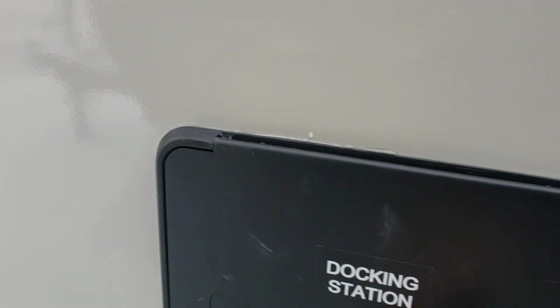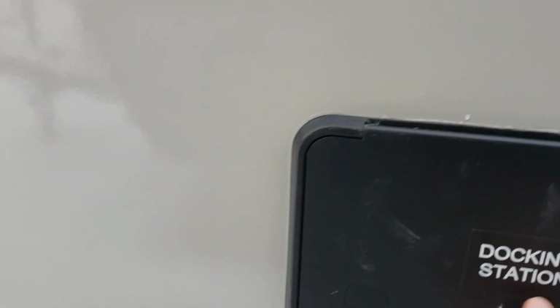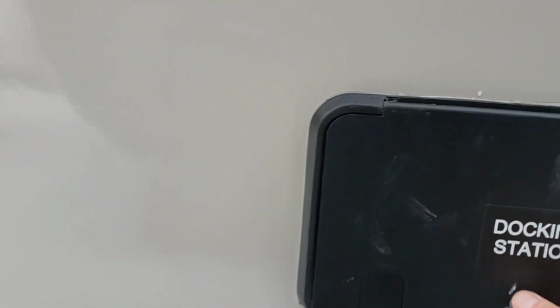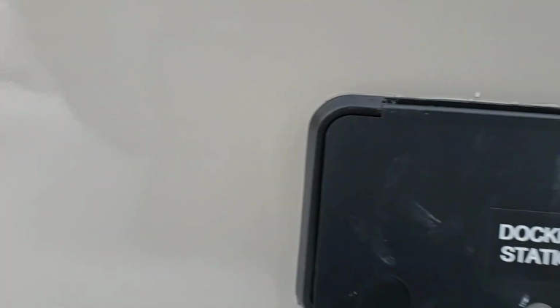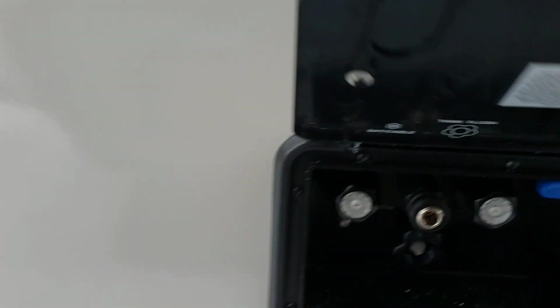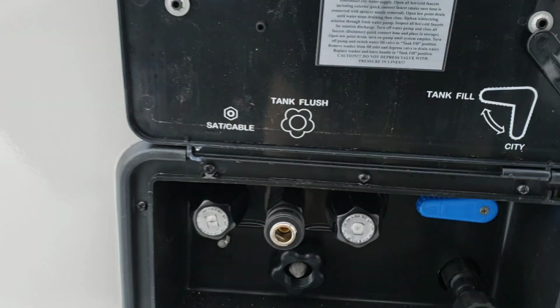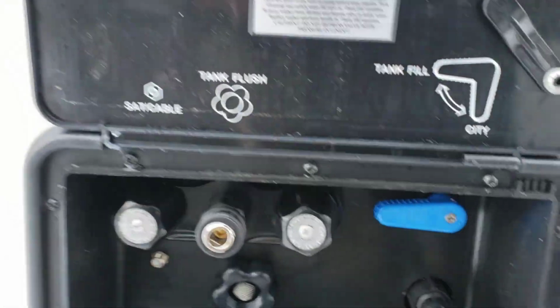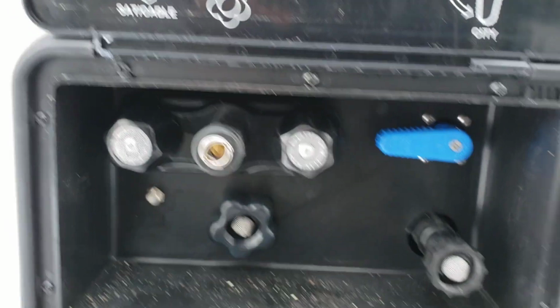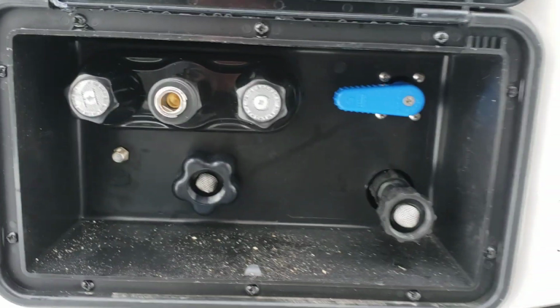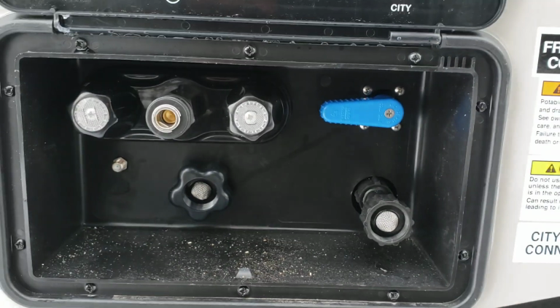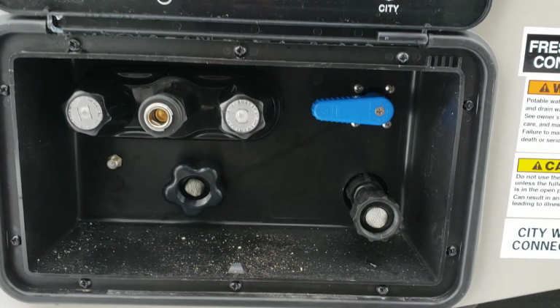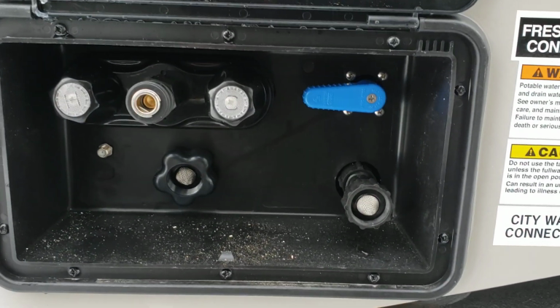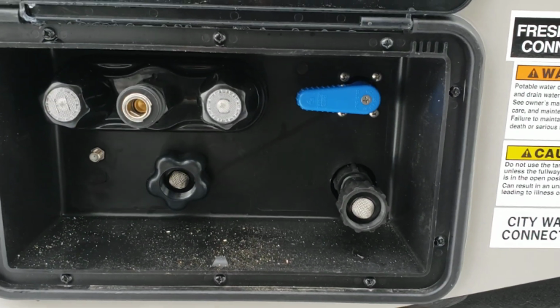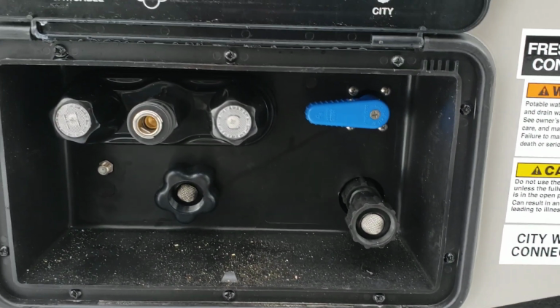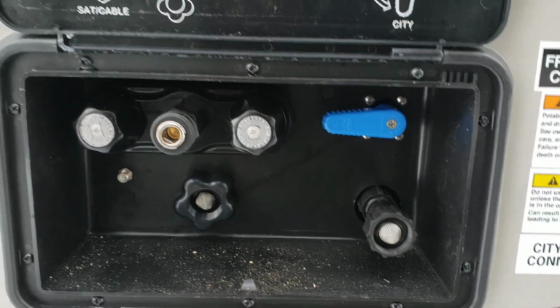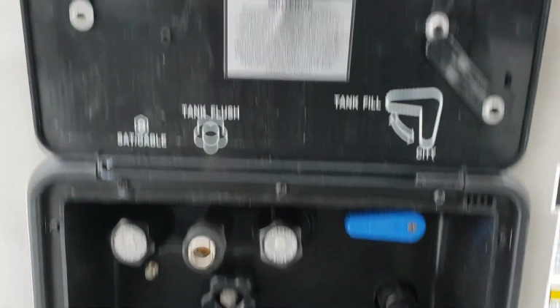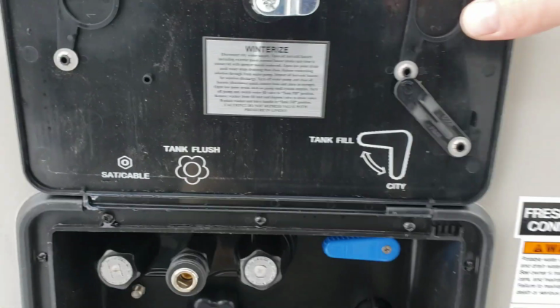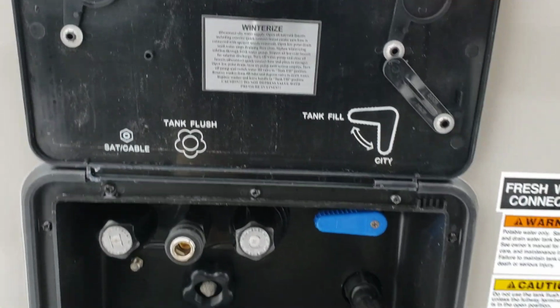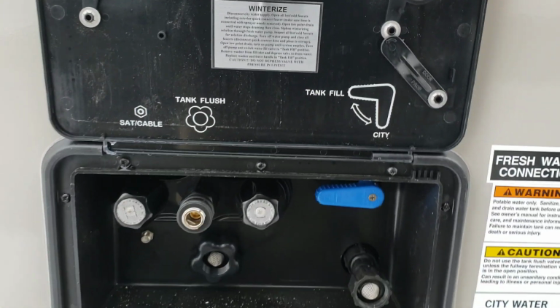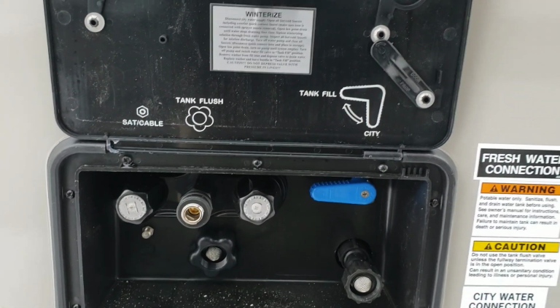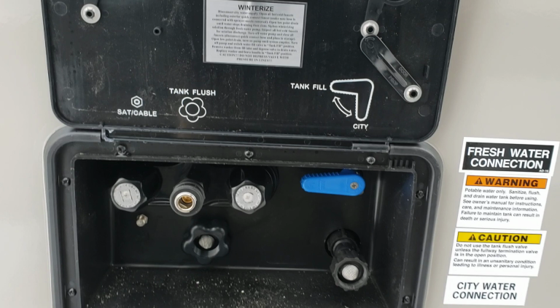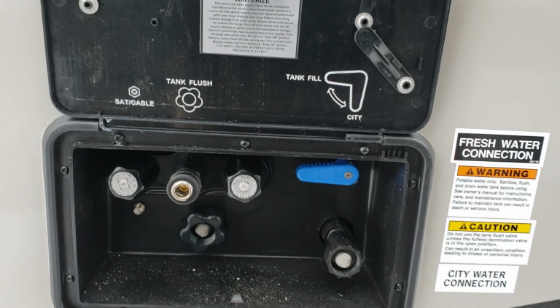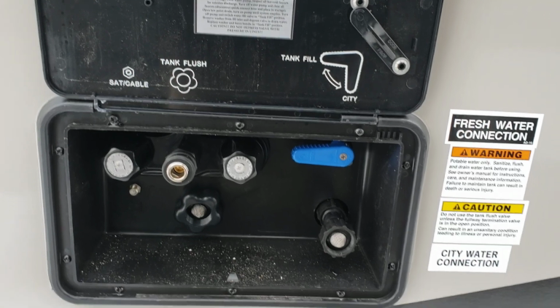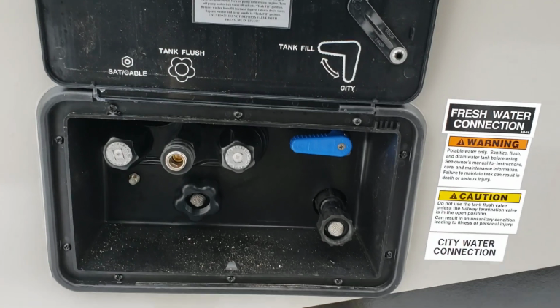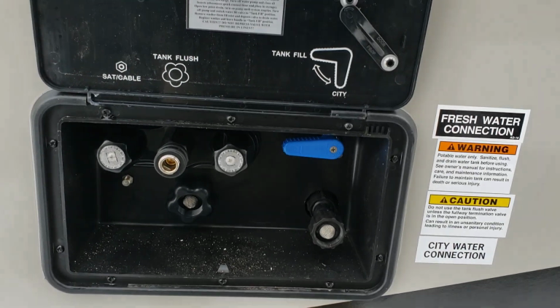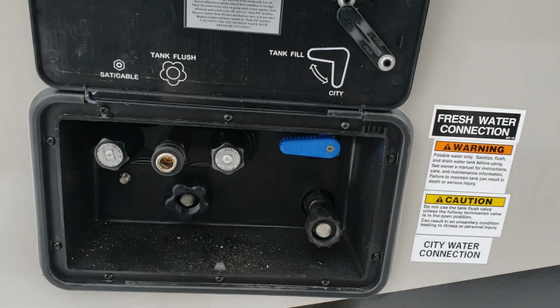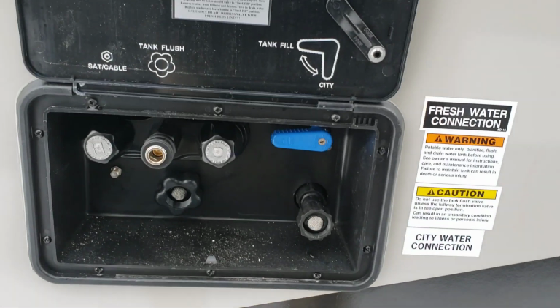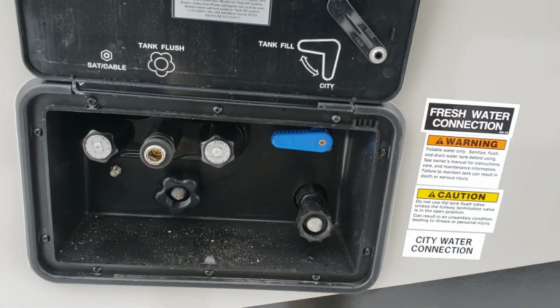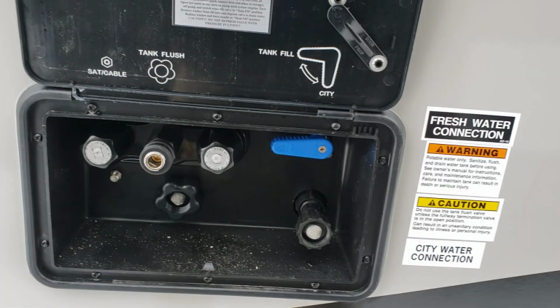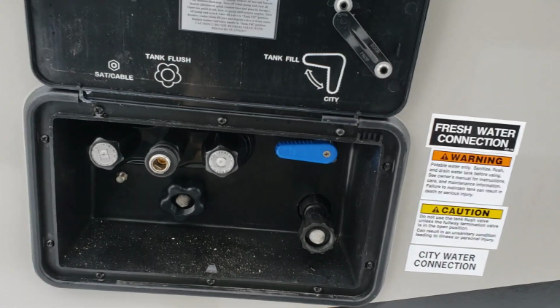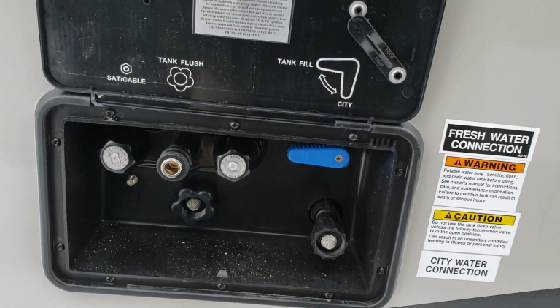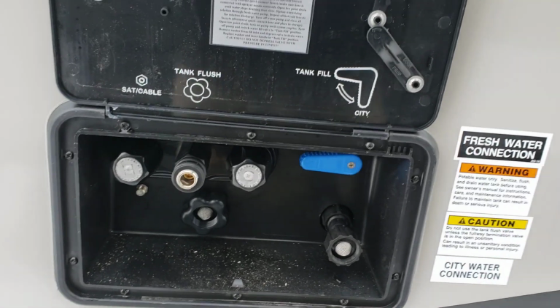Moving around to the other side, you have your power connection here, your docking station, your outdoor shower, your city water, and your tank flush. There's a schematic they provide to help you figure out where to put the valve and what everything is.